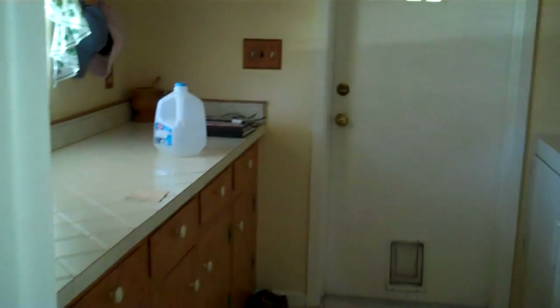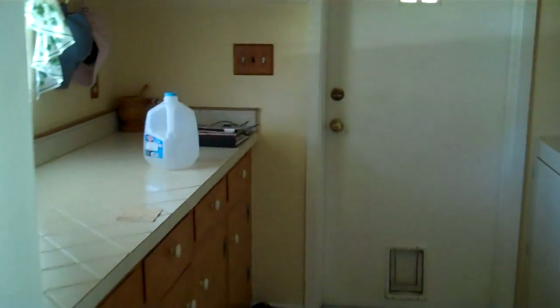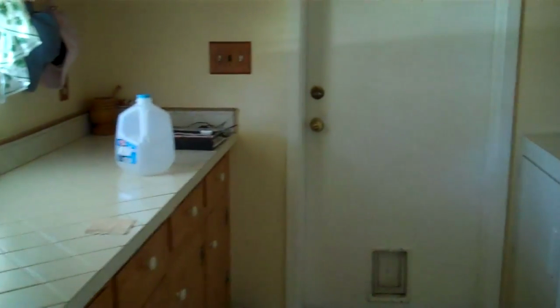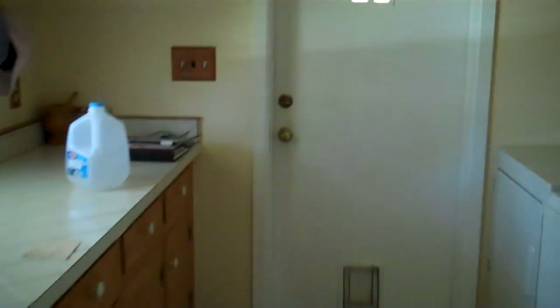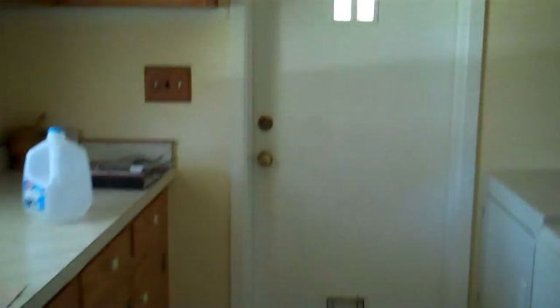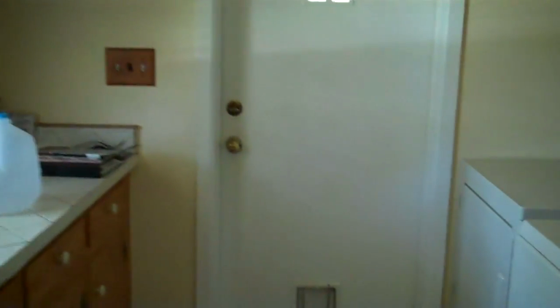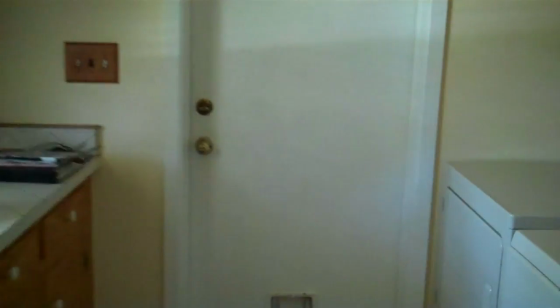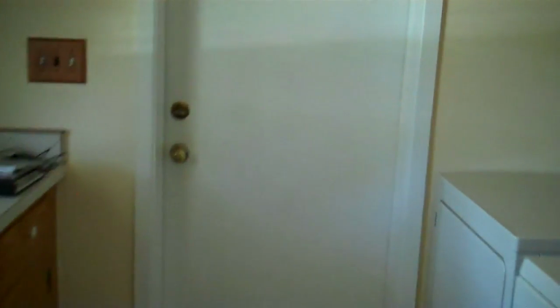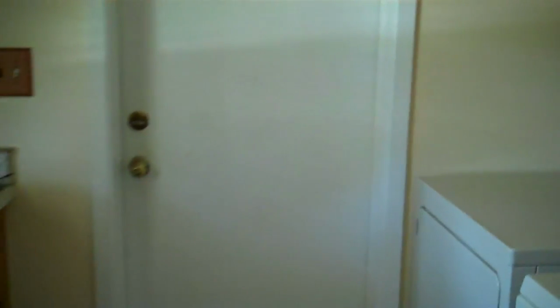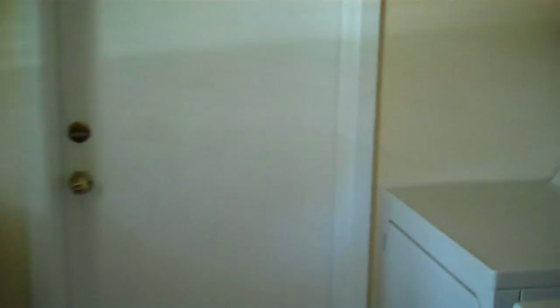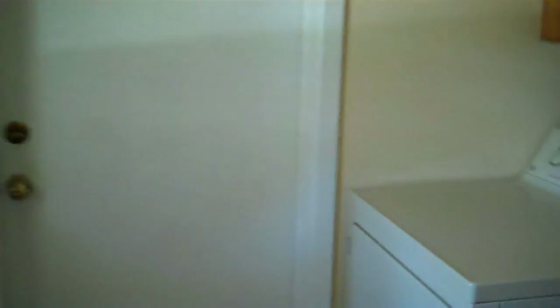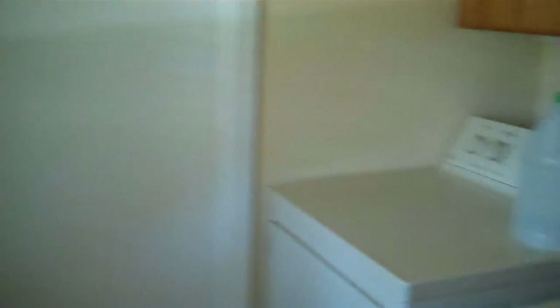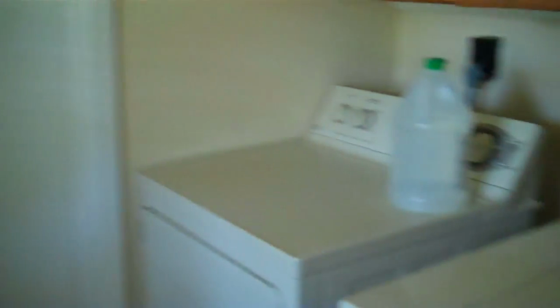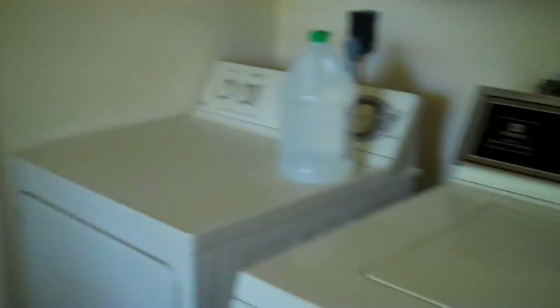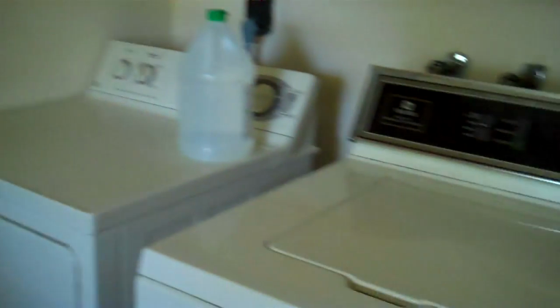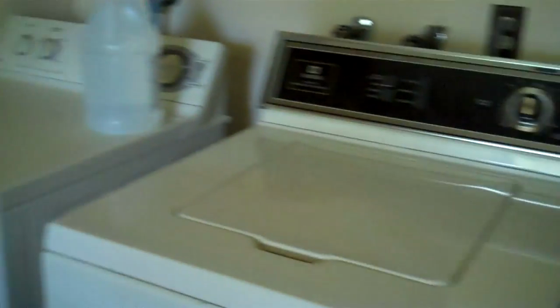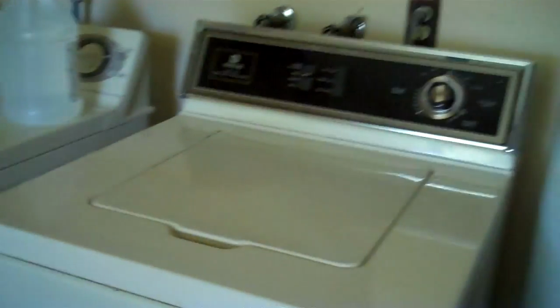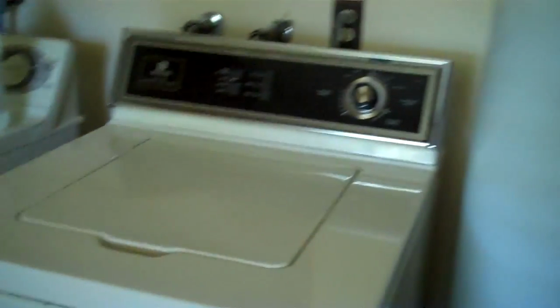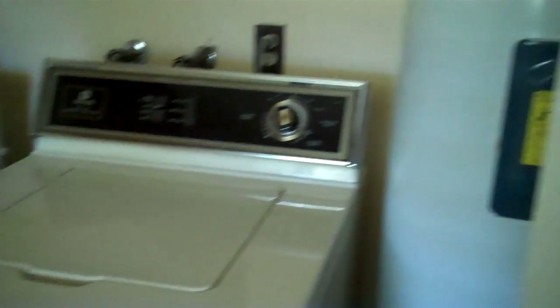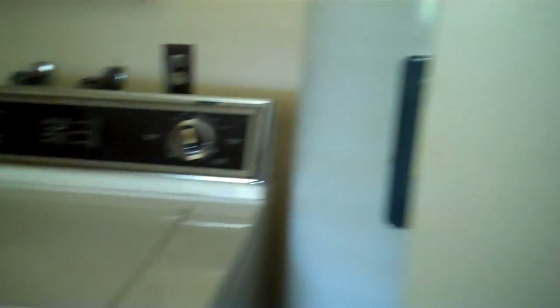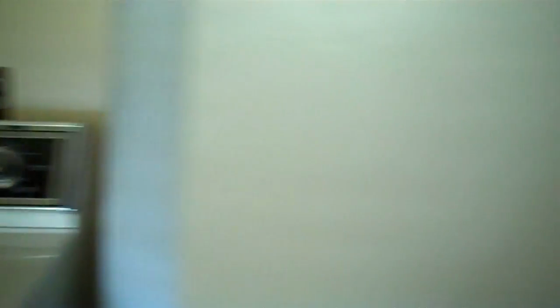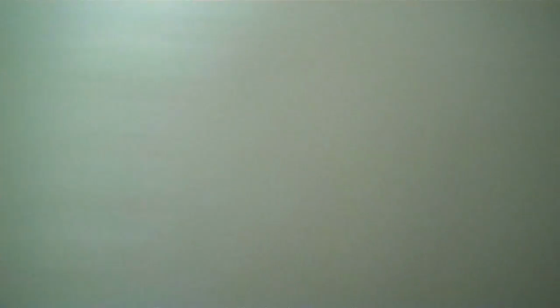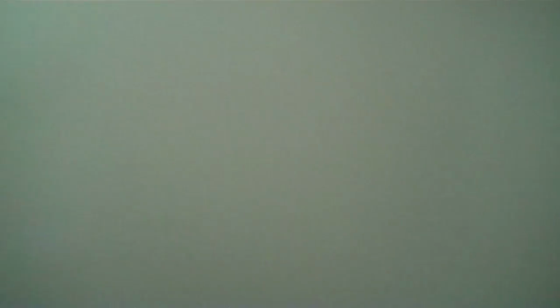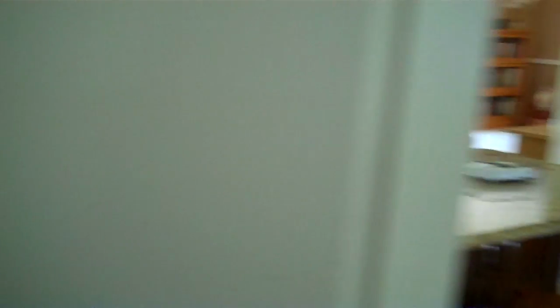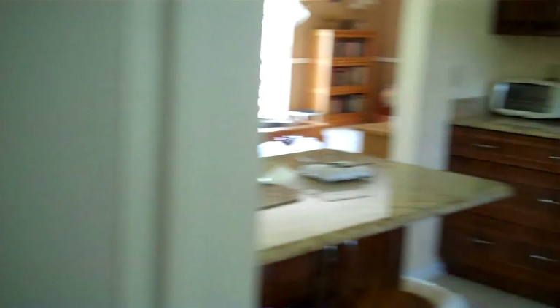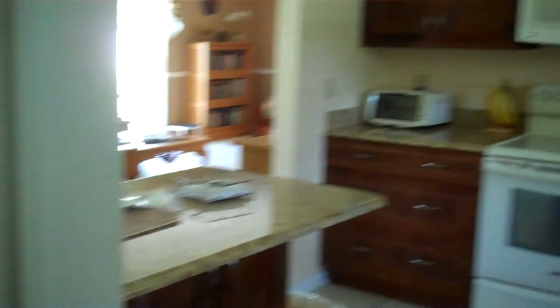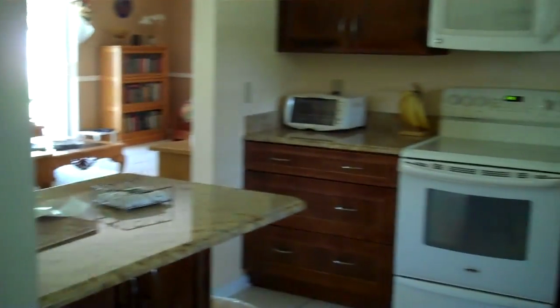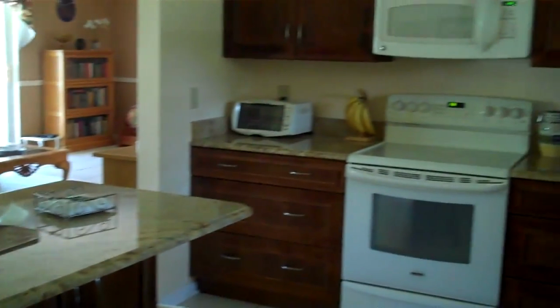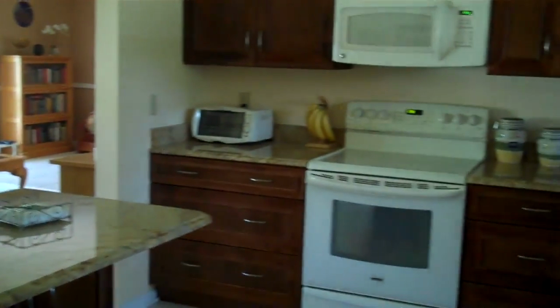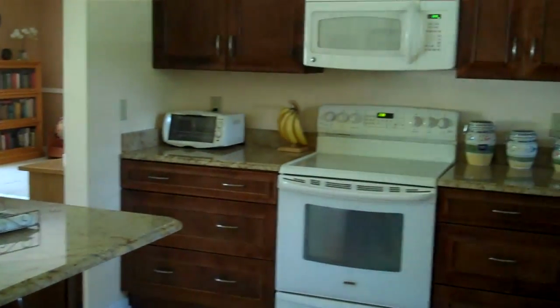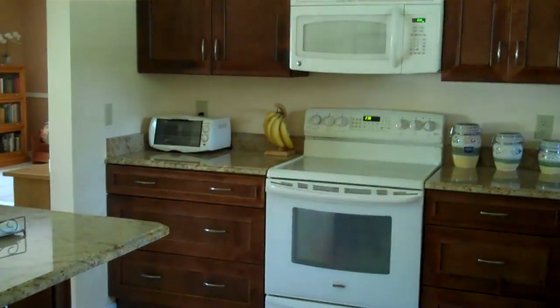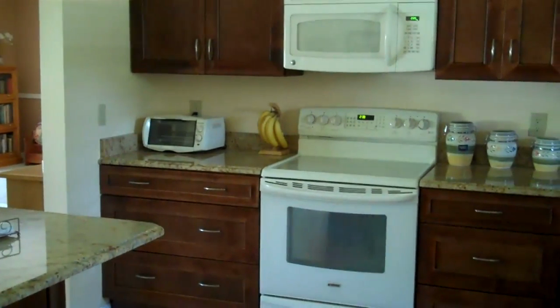Indoor laundry. That door leads to the garage. And here's another view of the kitchen.